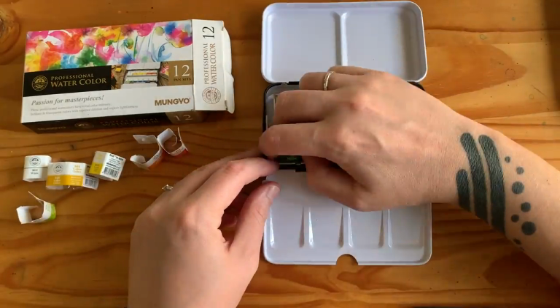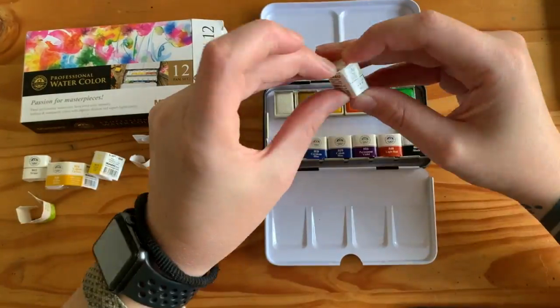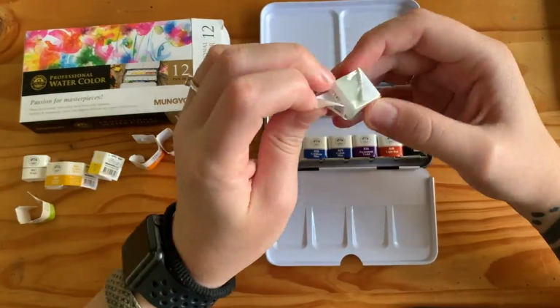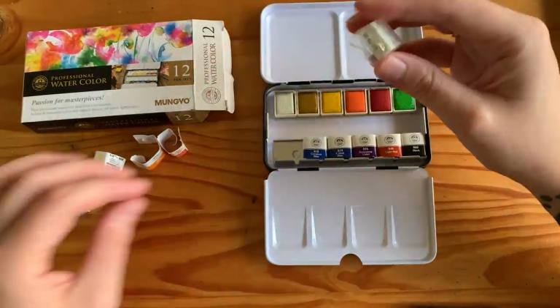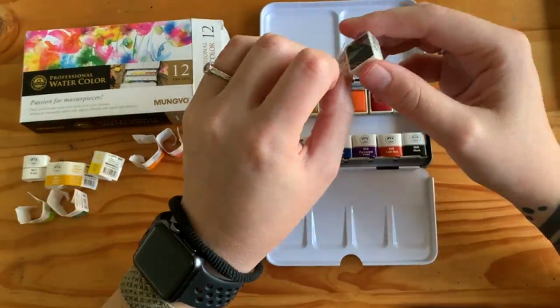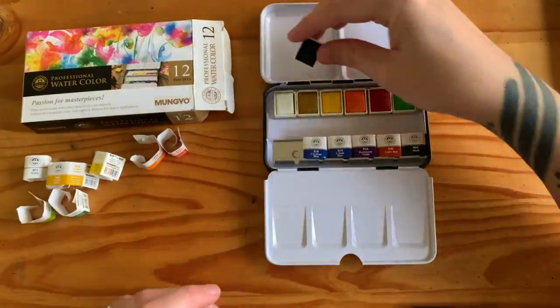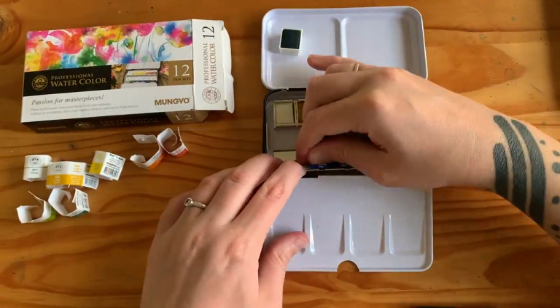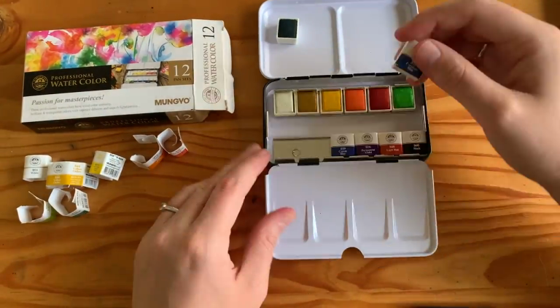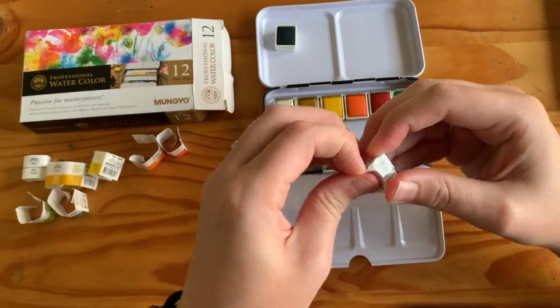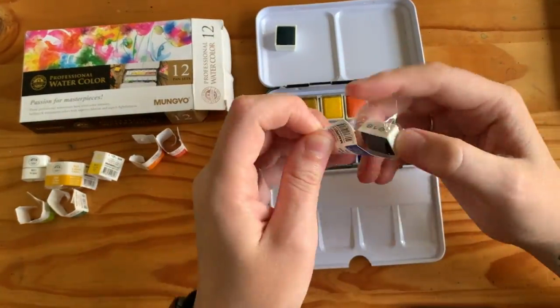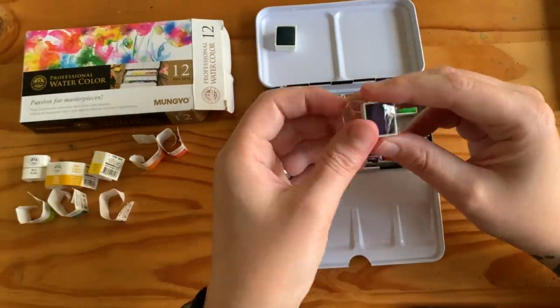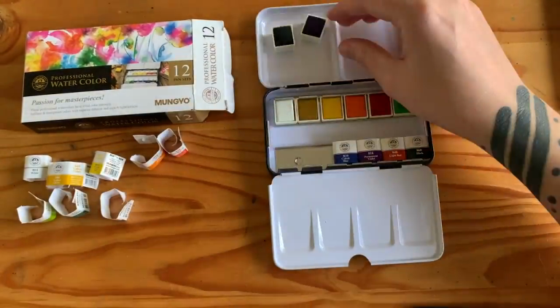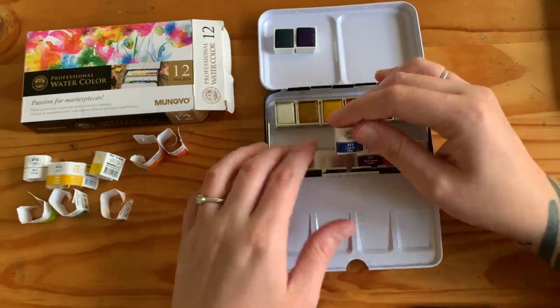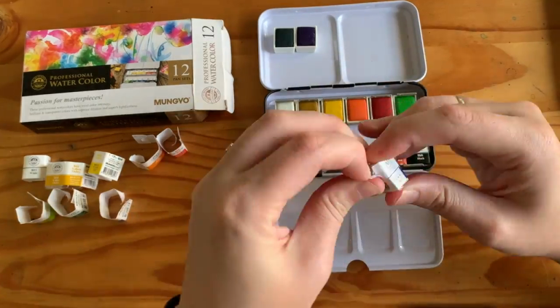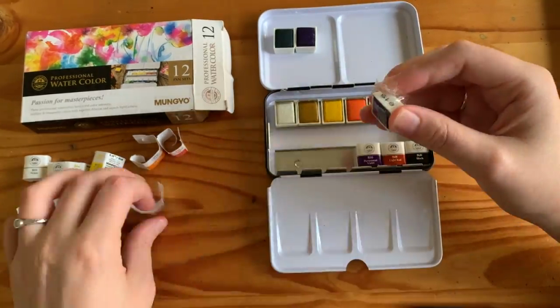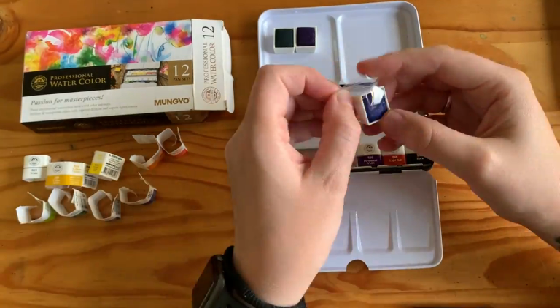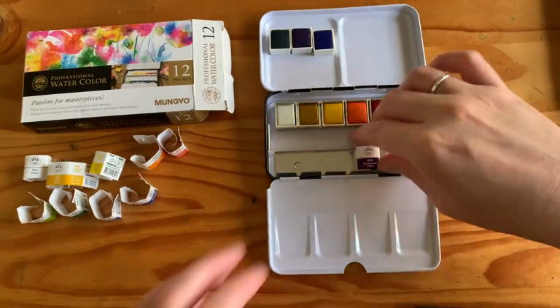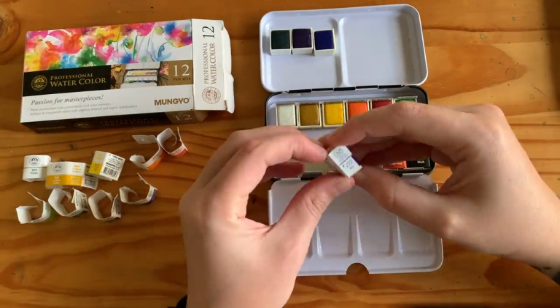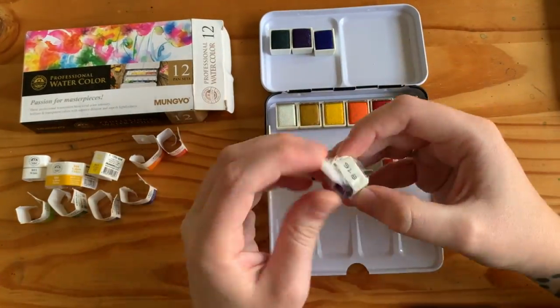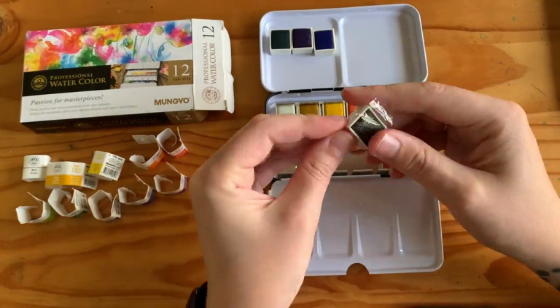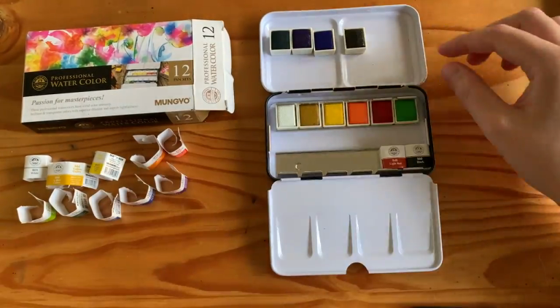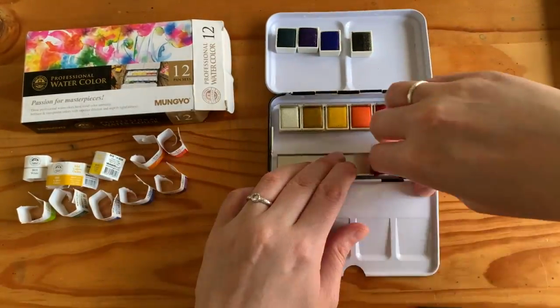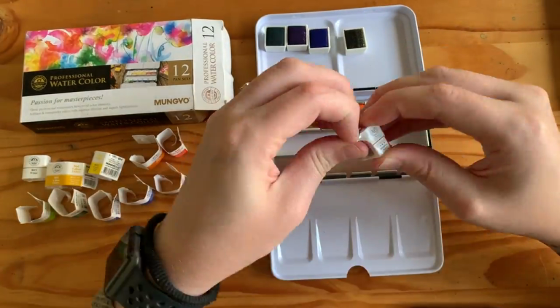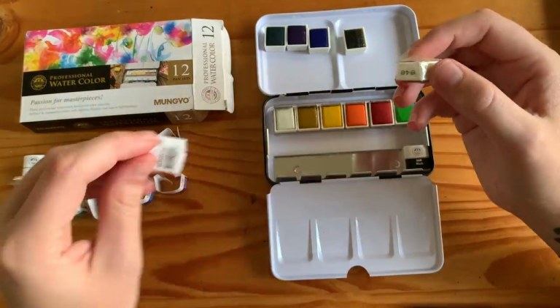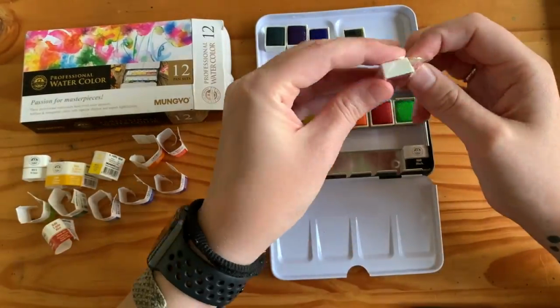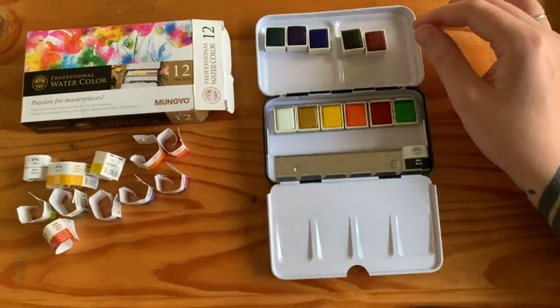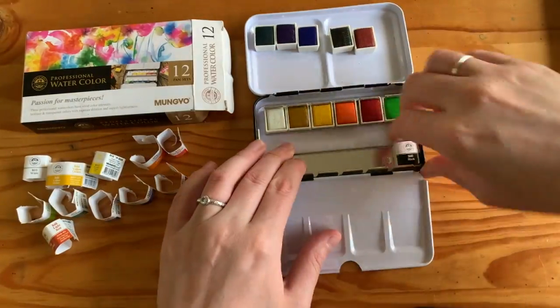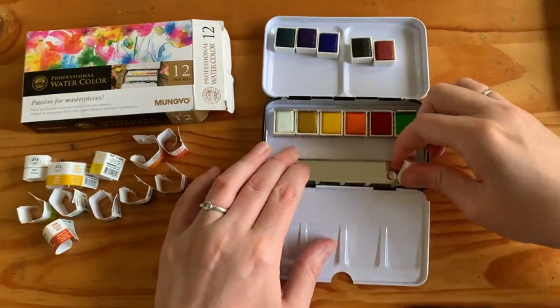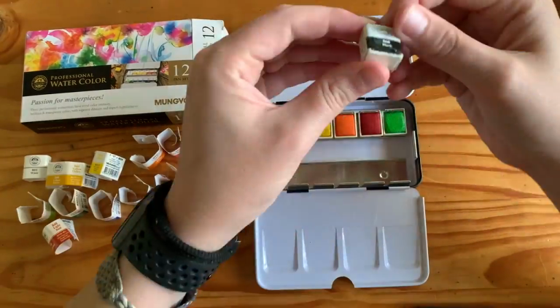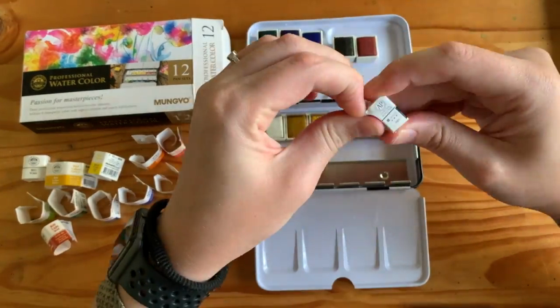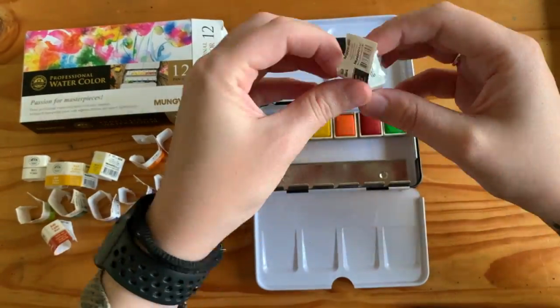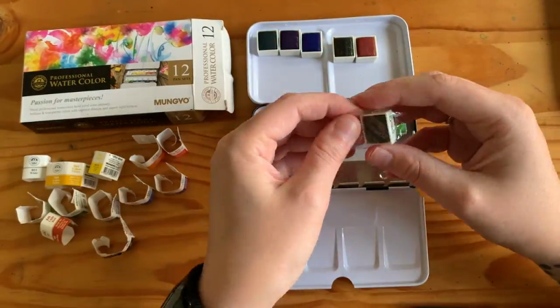It's got a range of 12 colours: white, yellow ochre, yellow, orange, permanent red, light red, yellow green, viridian, cerulean blue, cobalt blue, permanent violet, and black.